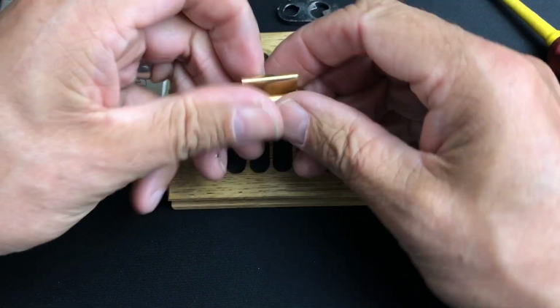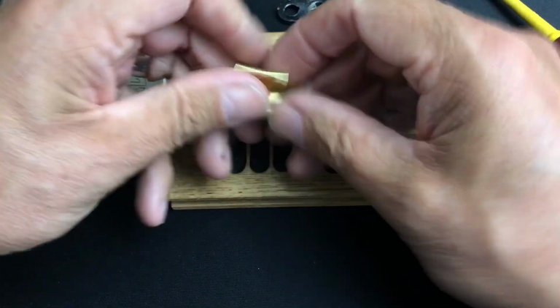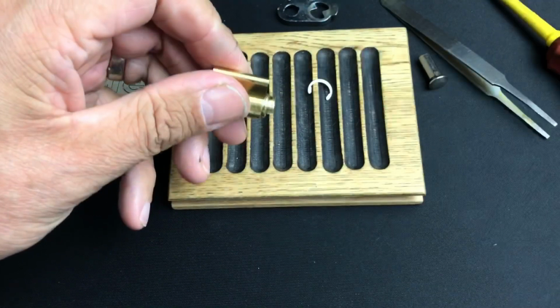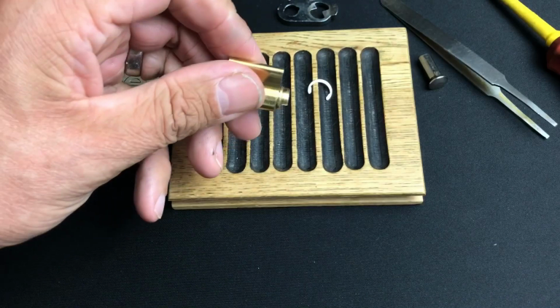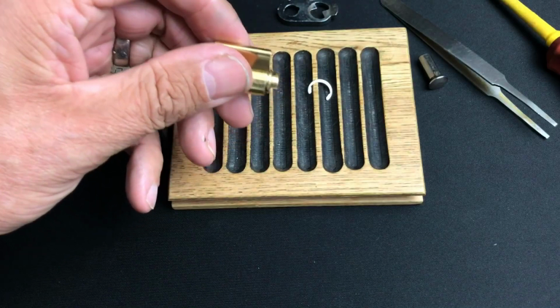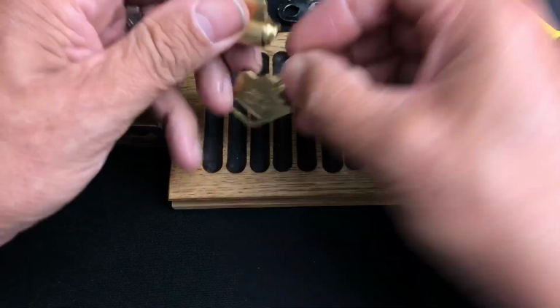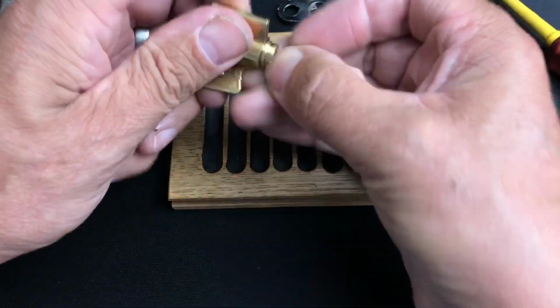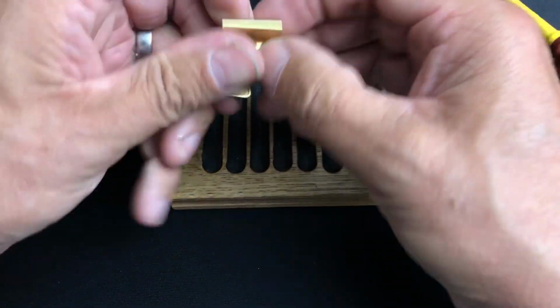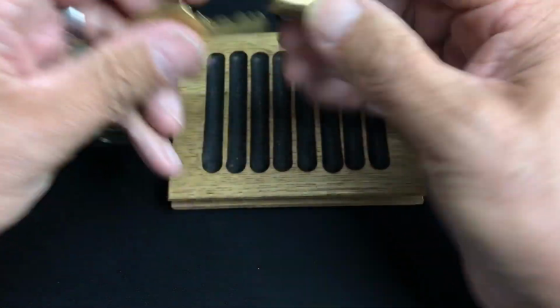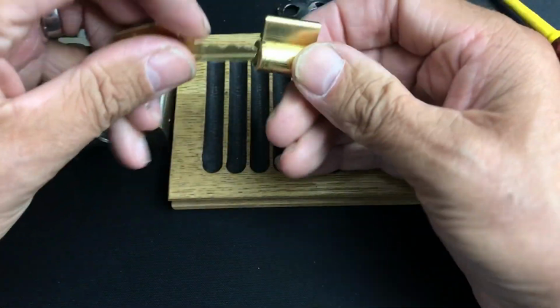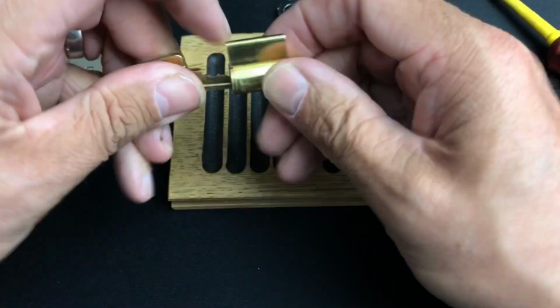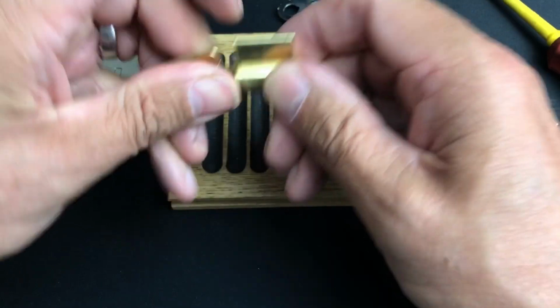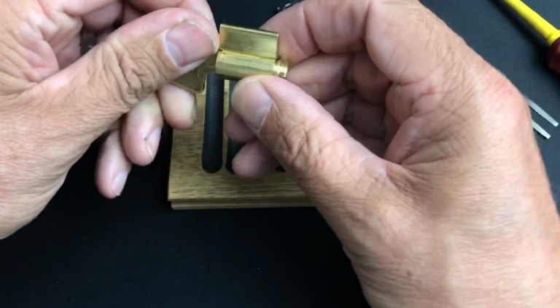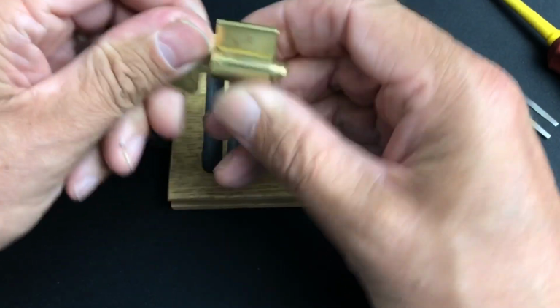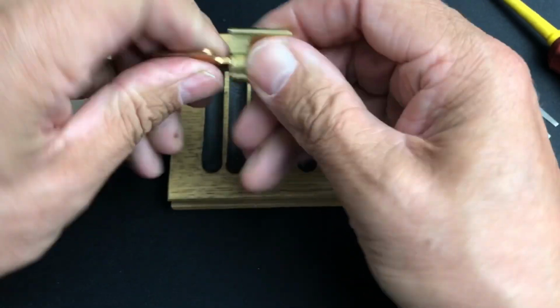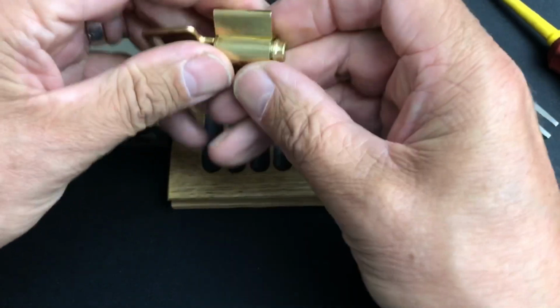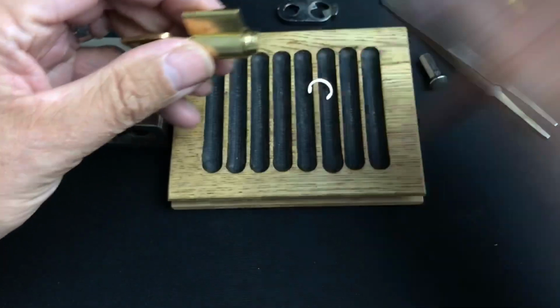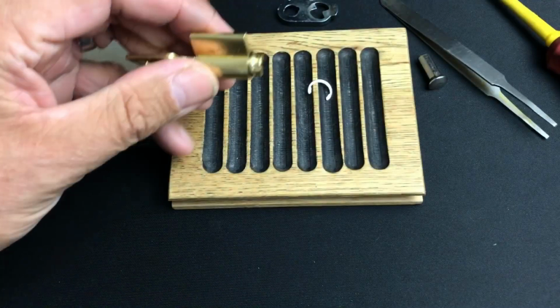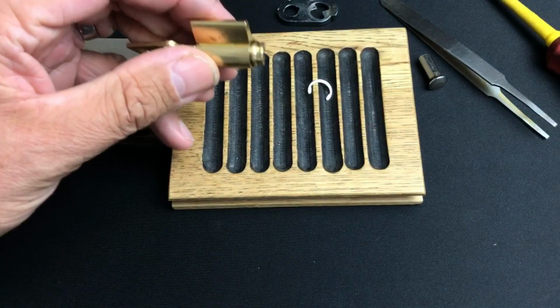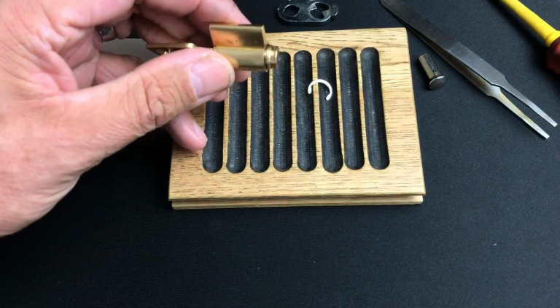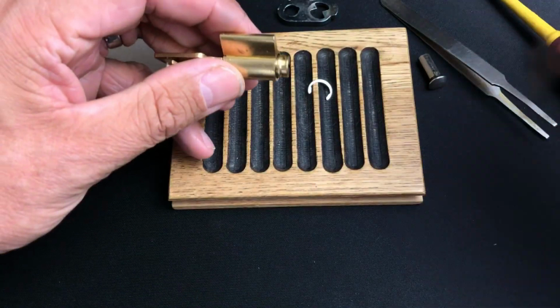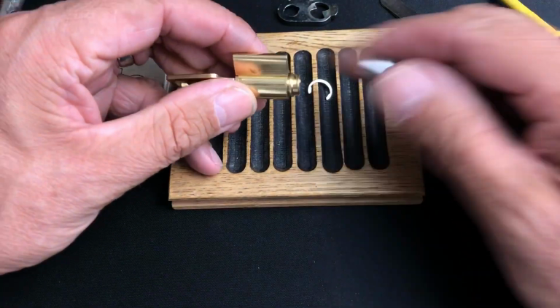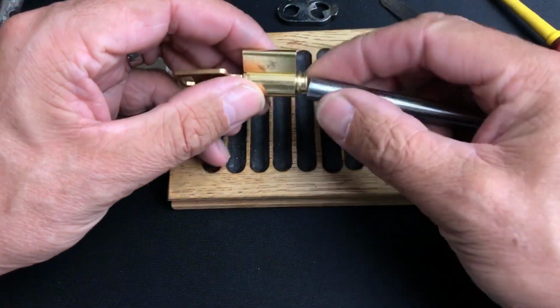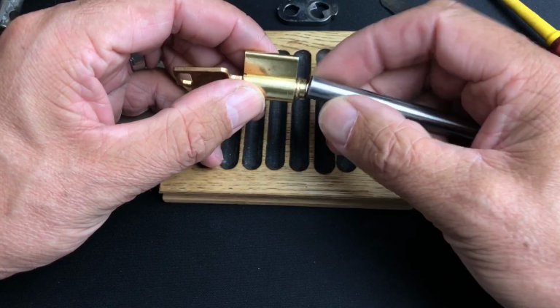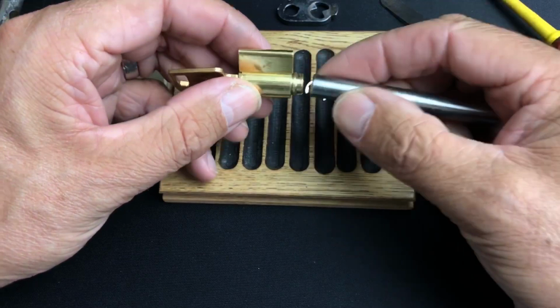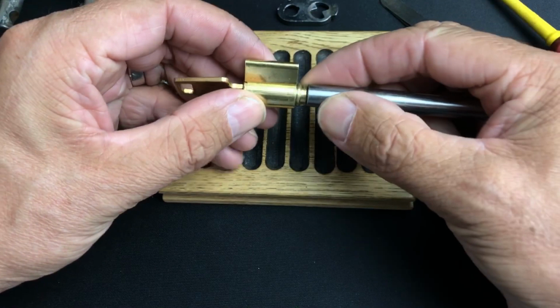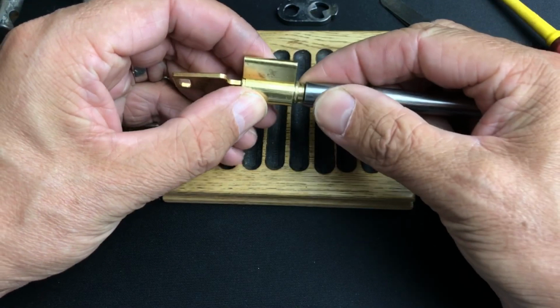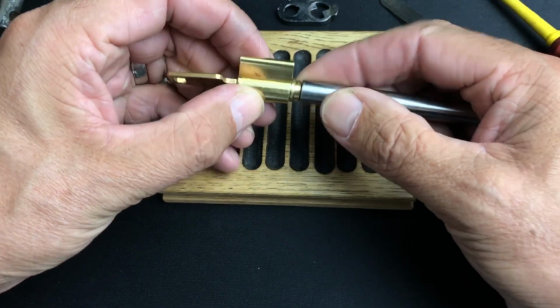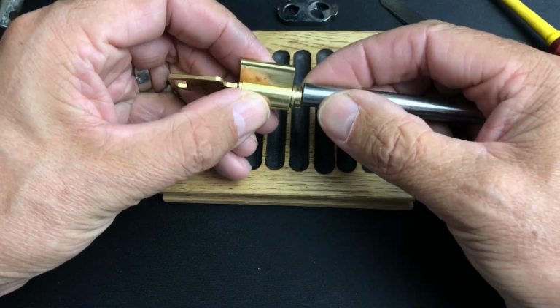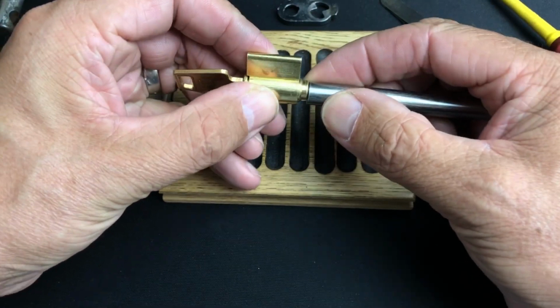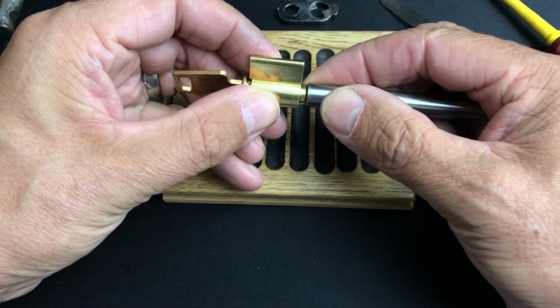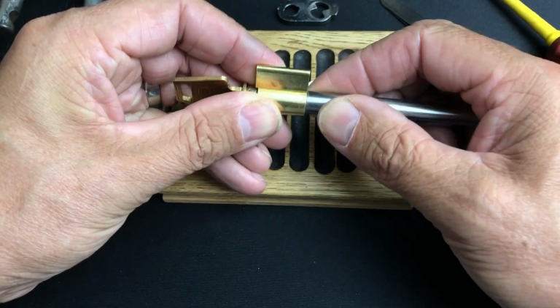Let's just use the key there — we'll get a small follower and take this out. I'll probably speed this bit up a little to keep the video moving.